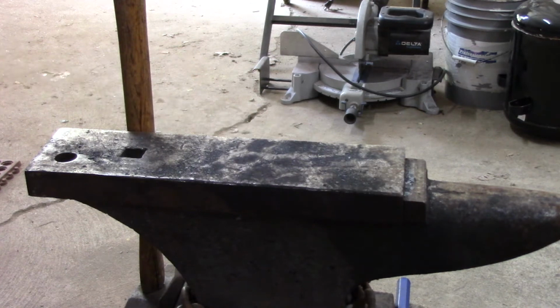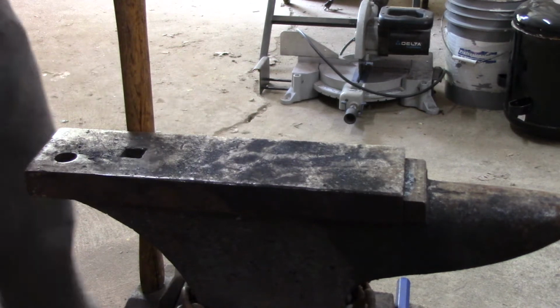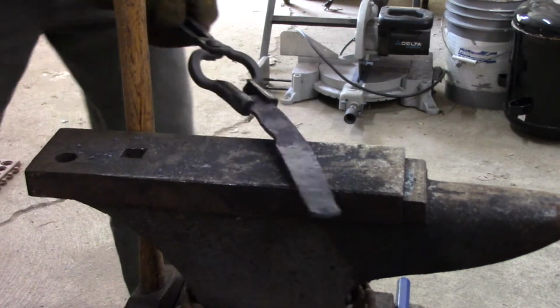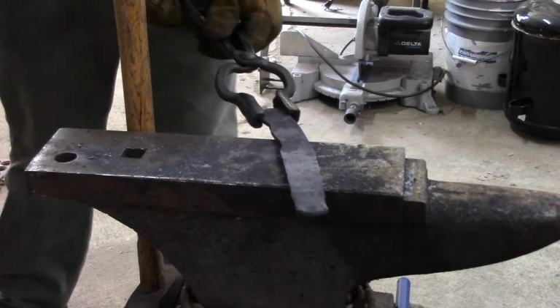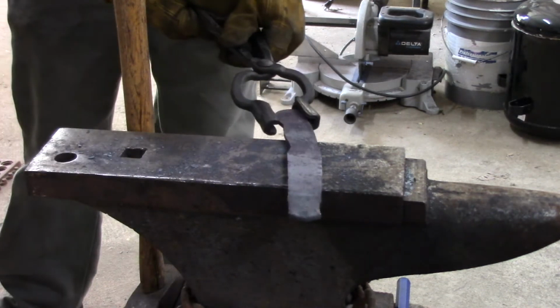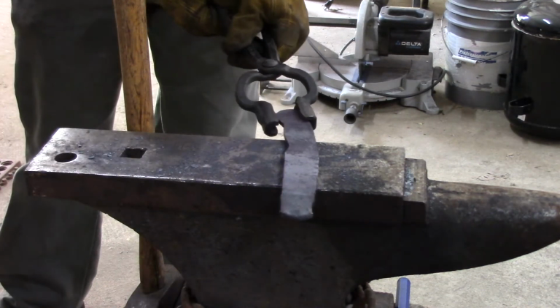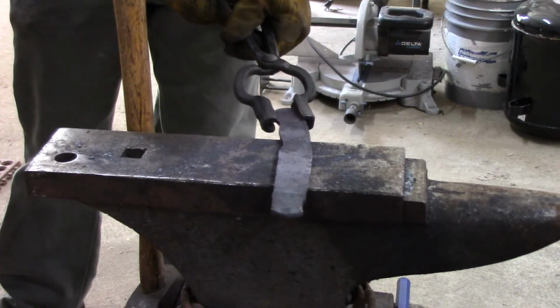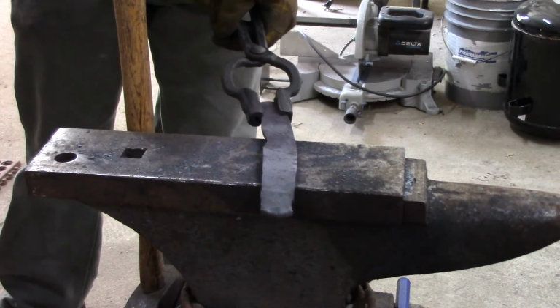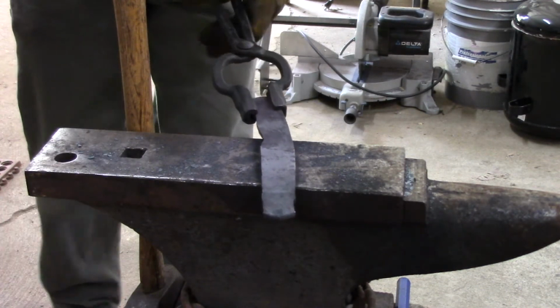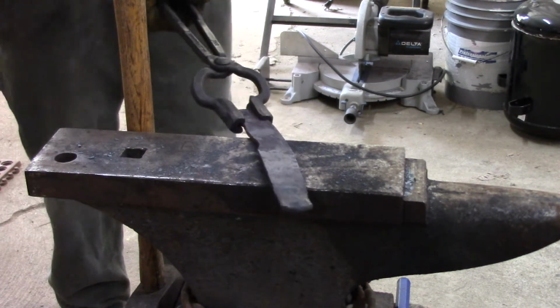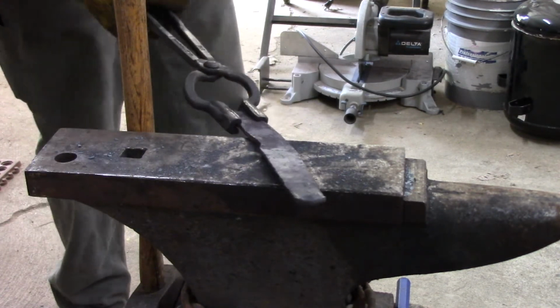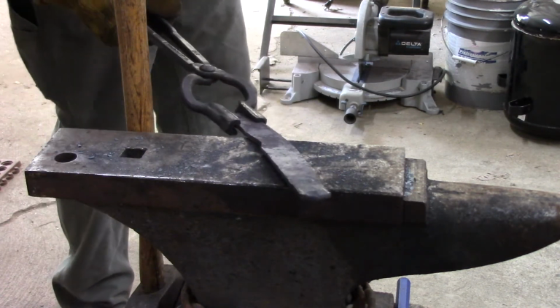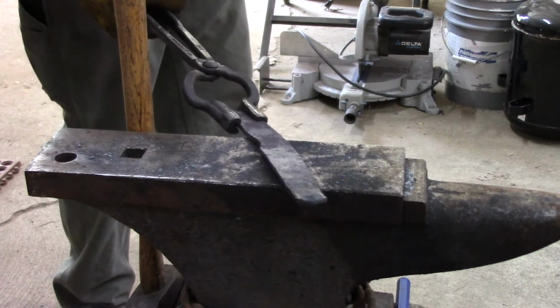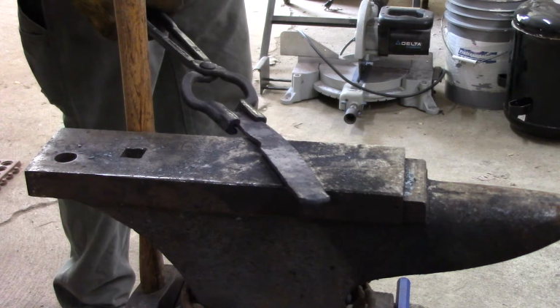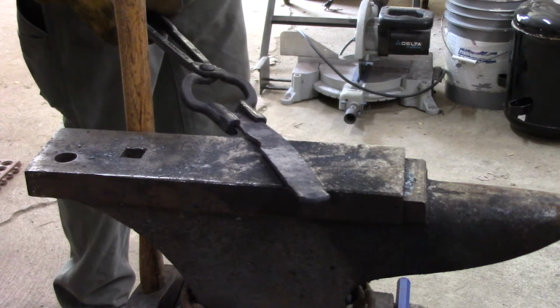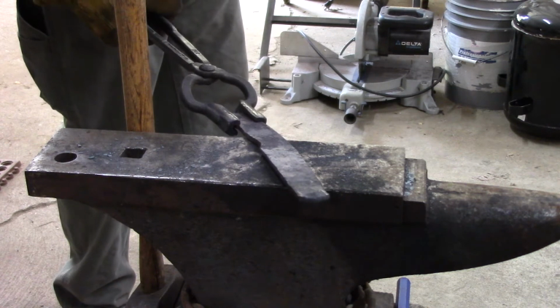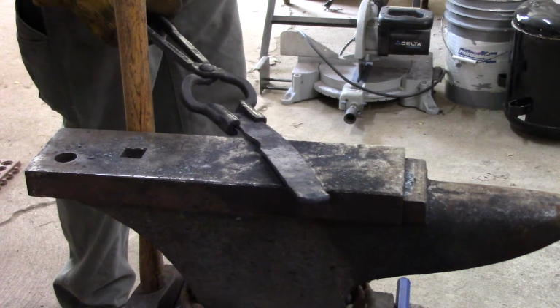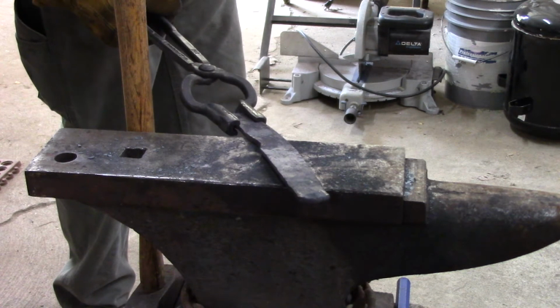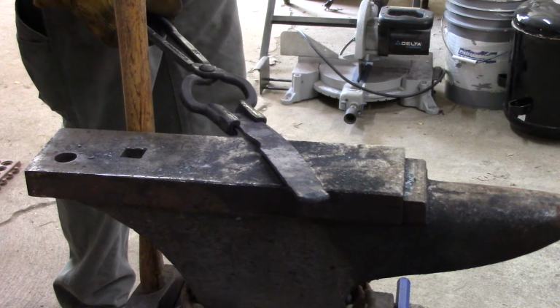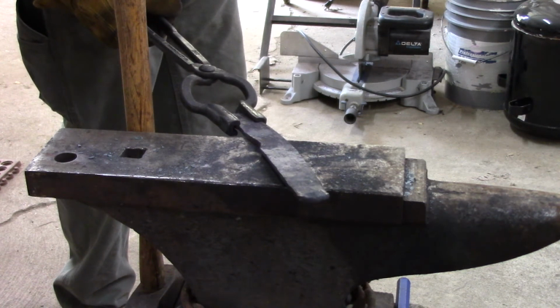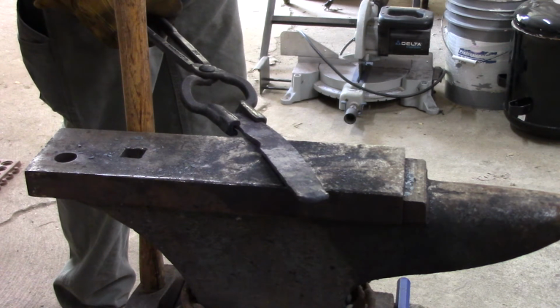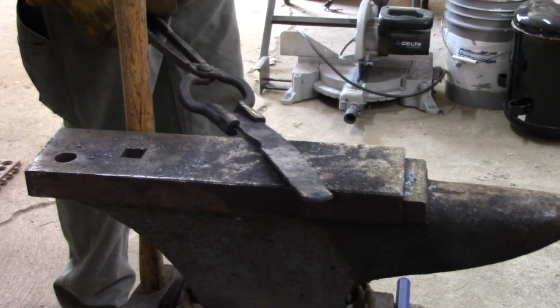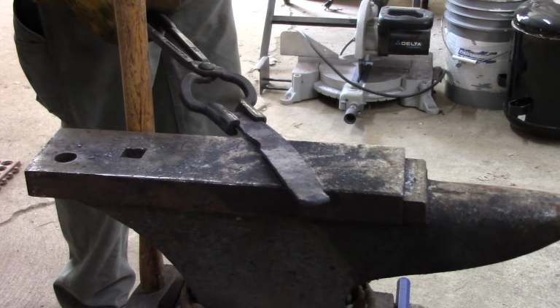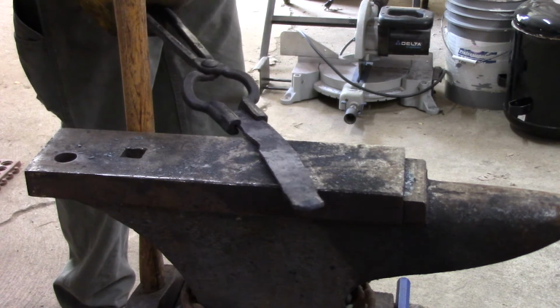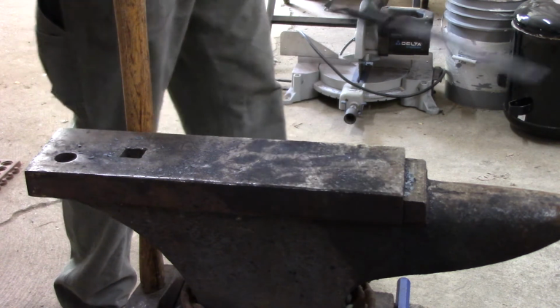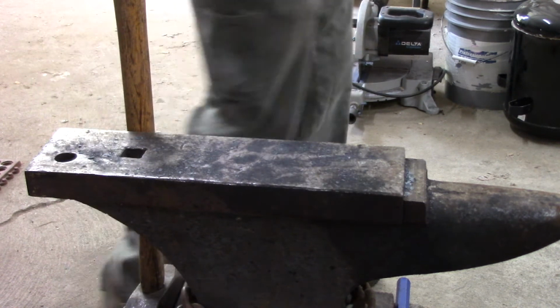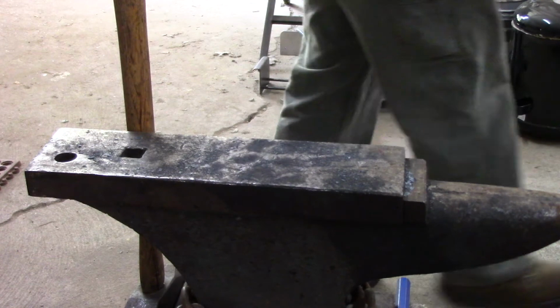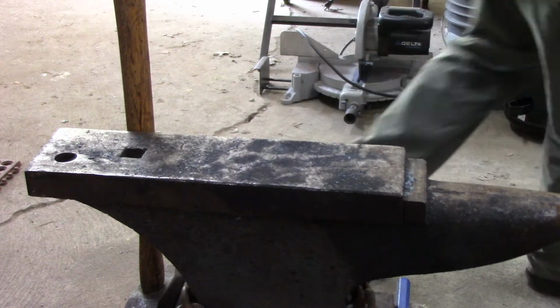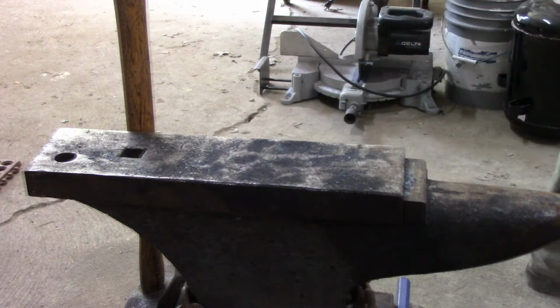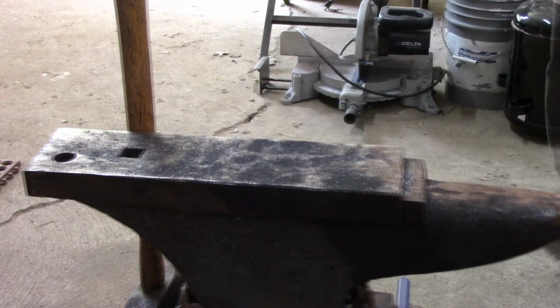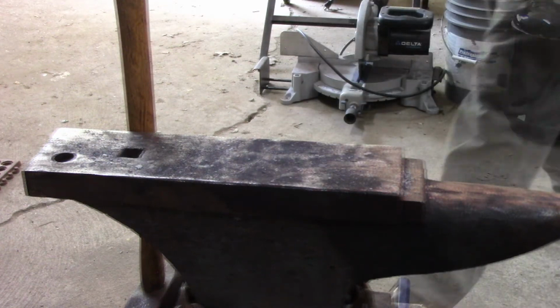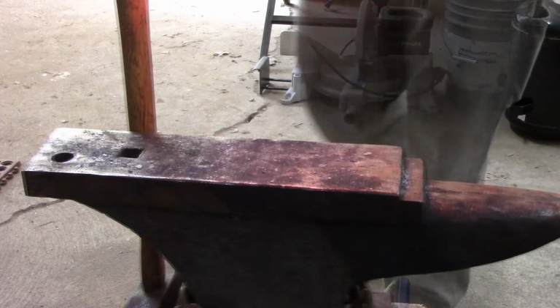Once I got the handle pretty much the shape I want it to be, I'll do some grinding to profile. I'm going to turn around and grab it by that and put it back in the forge to shape the tip.